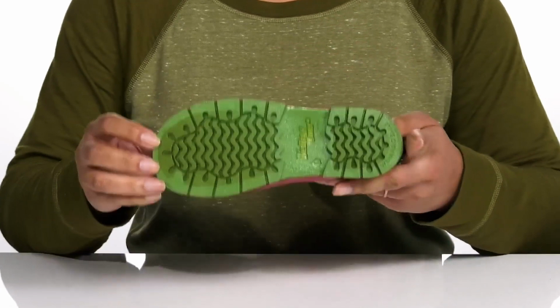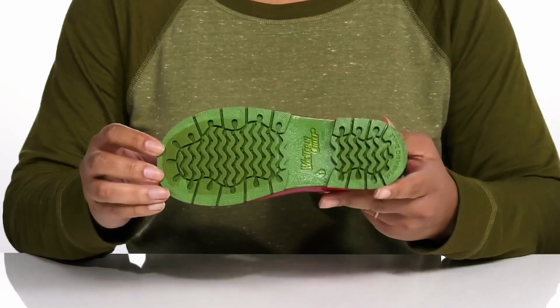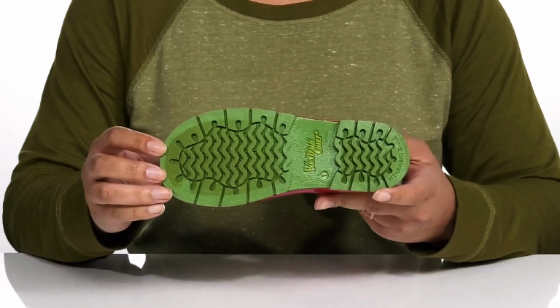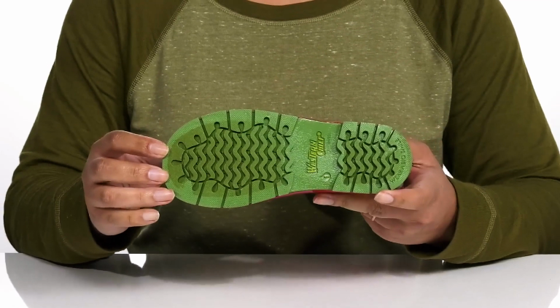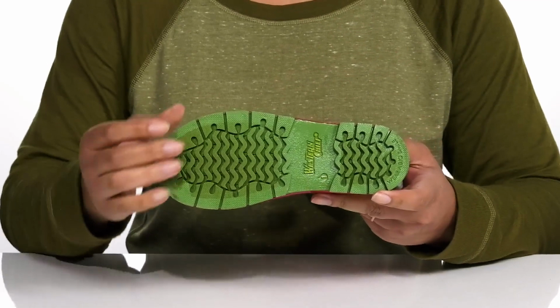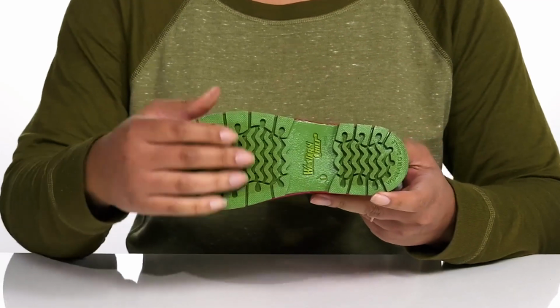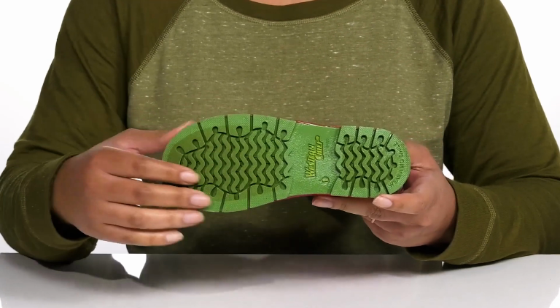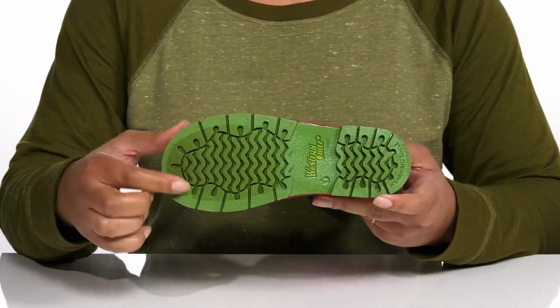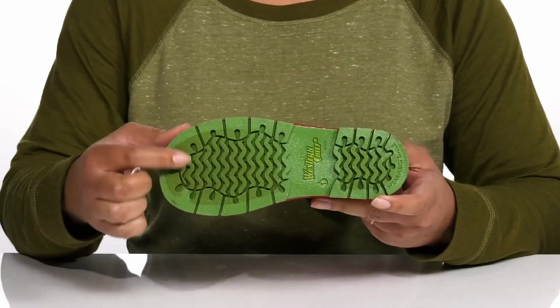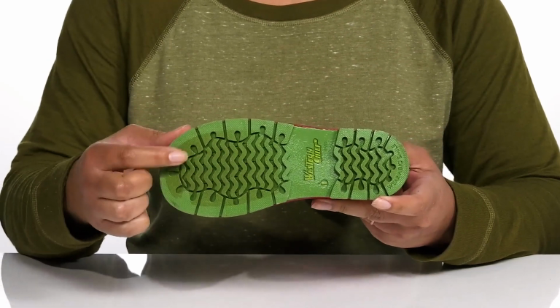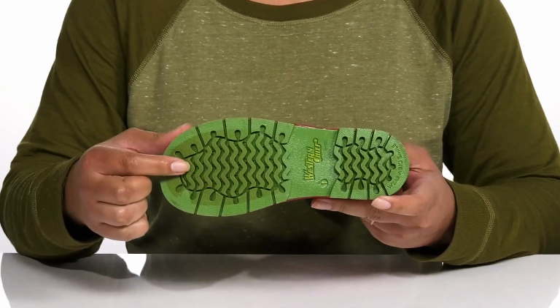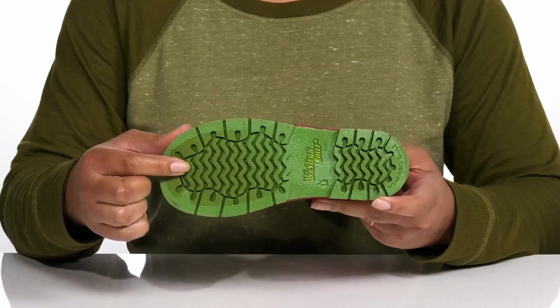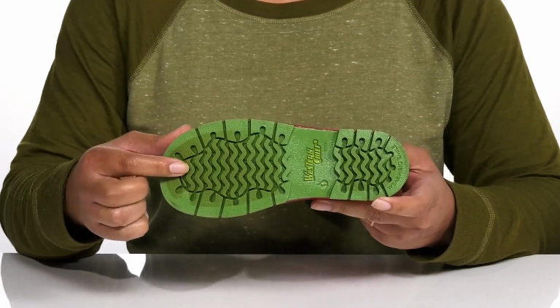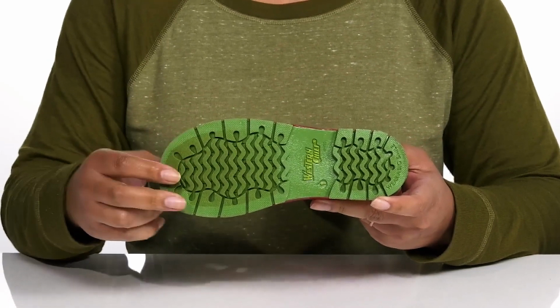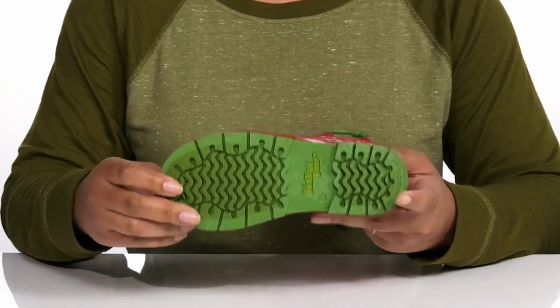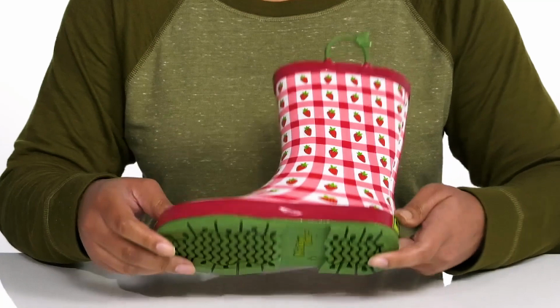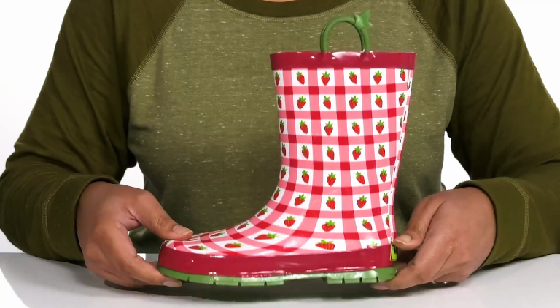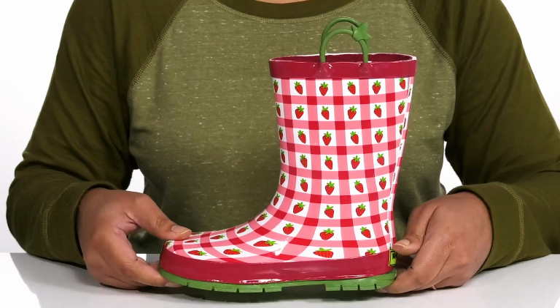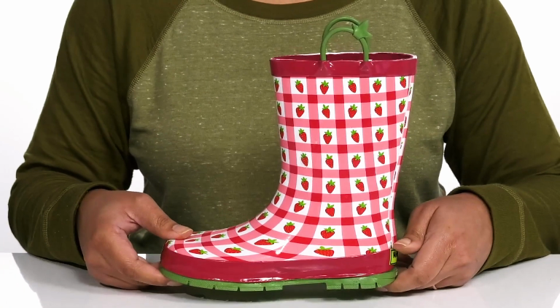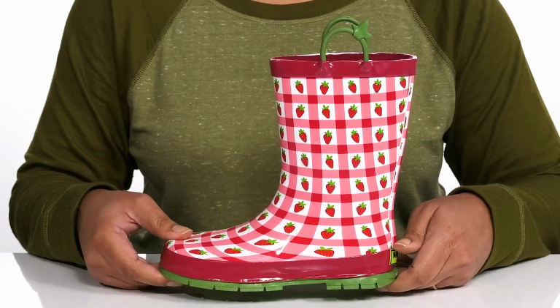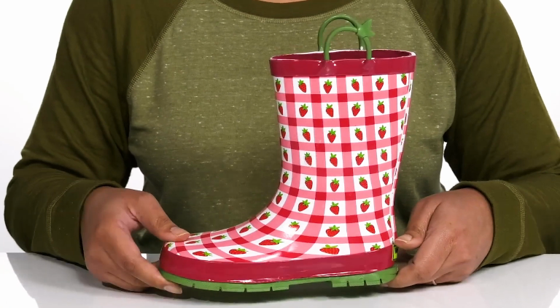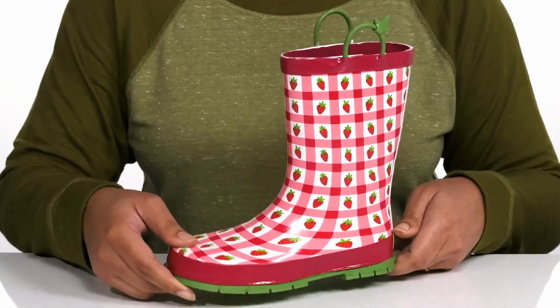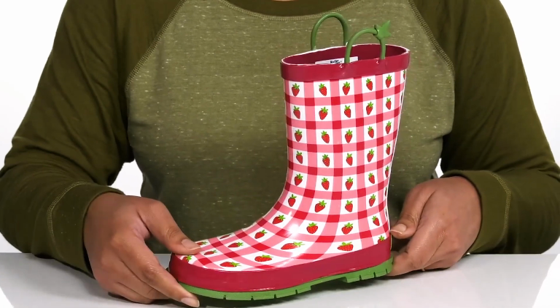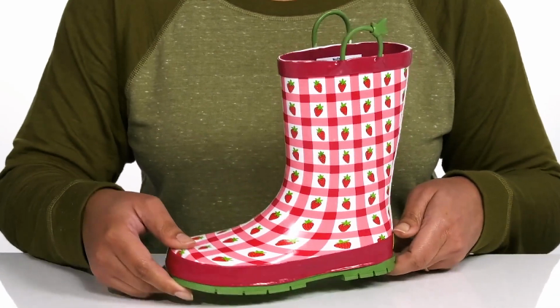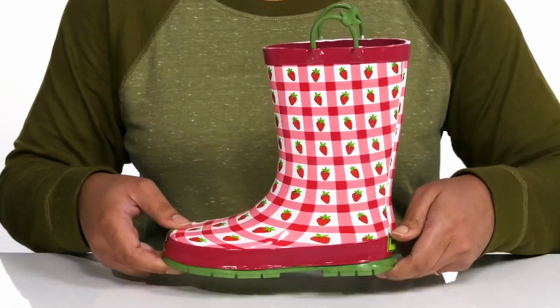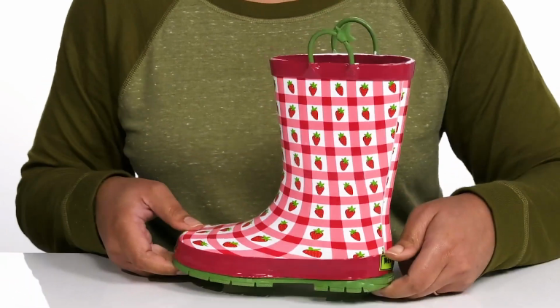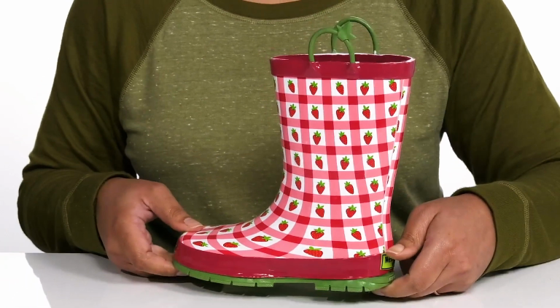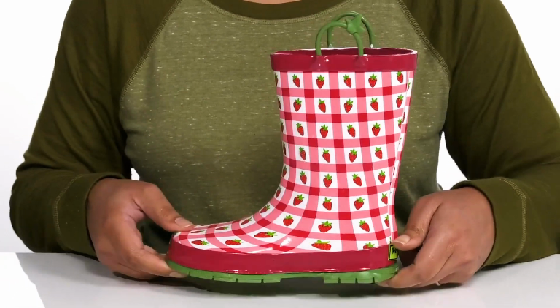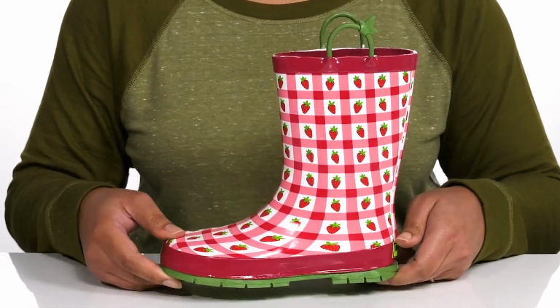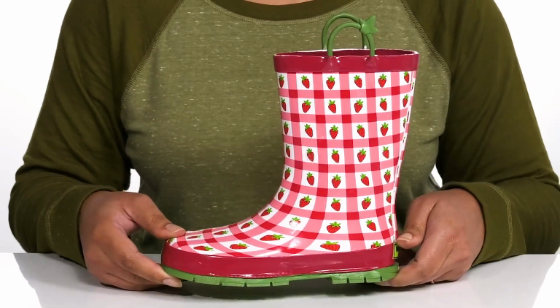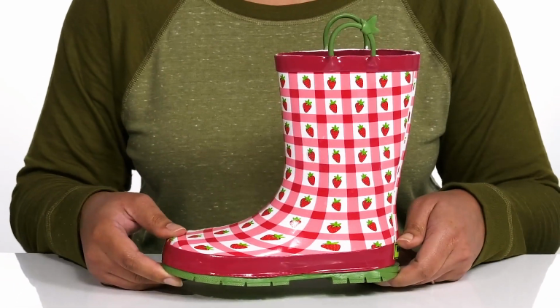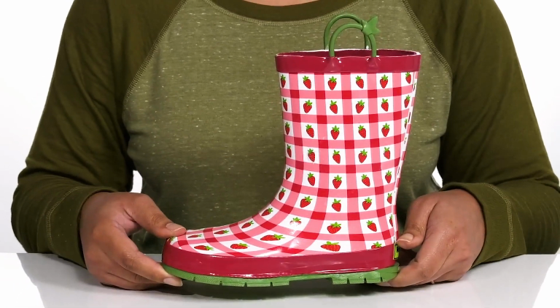It's all on top of a durable rubber outsole that has a textured sipe tread for traction on wet and dry surfaces. Let these be their go-to pair for wet and rainy days.